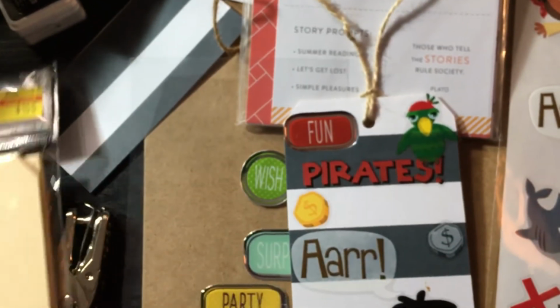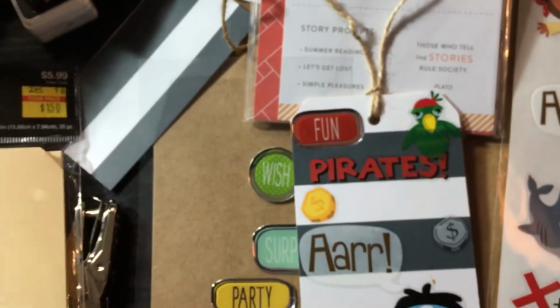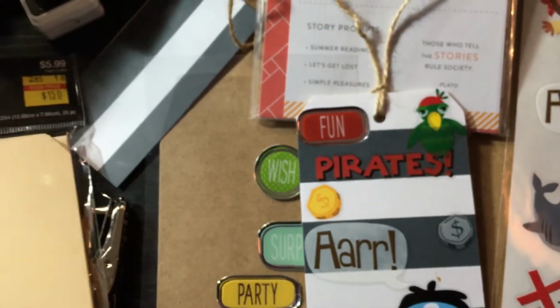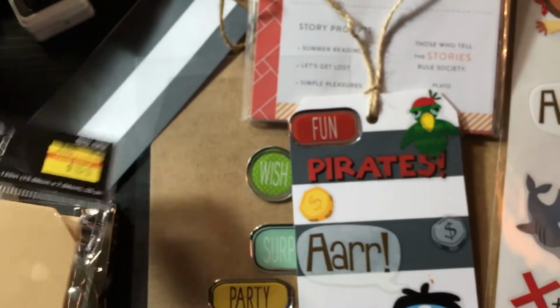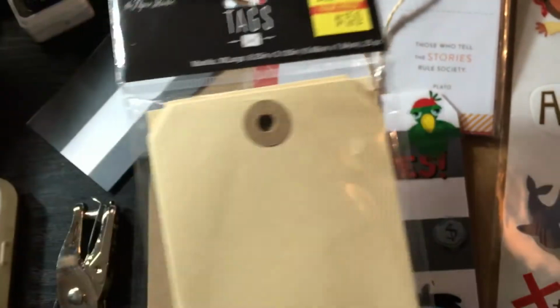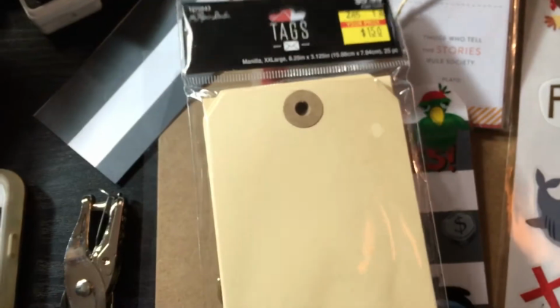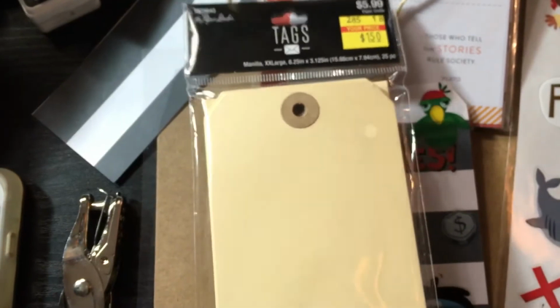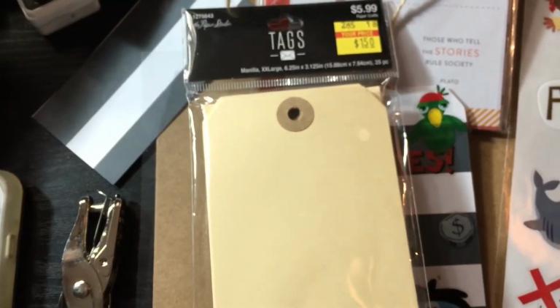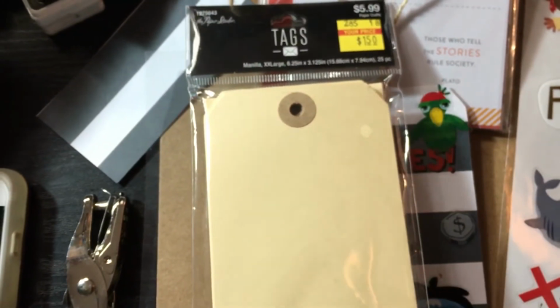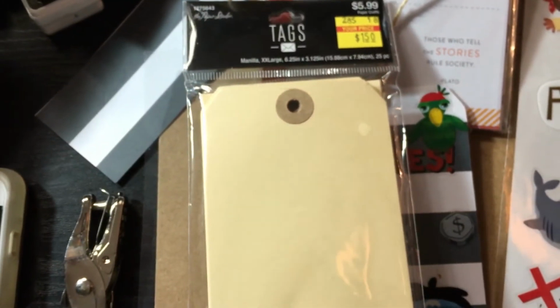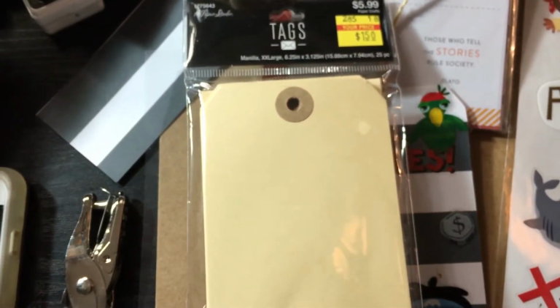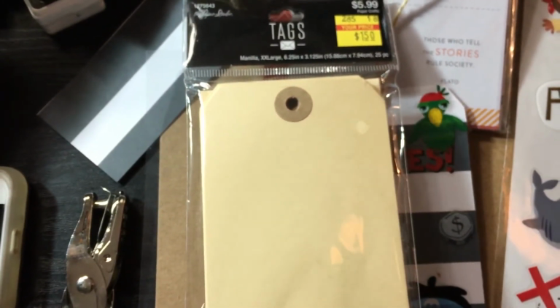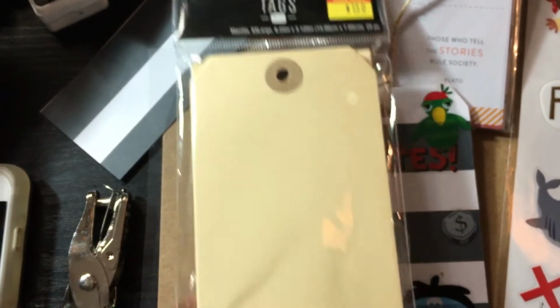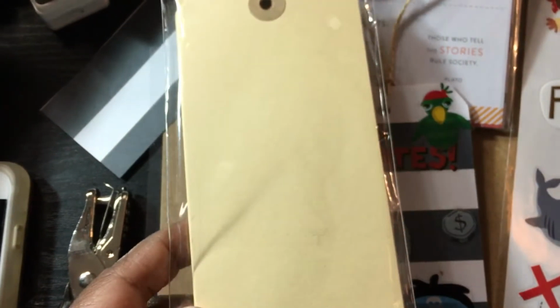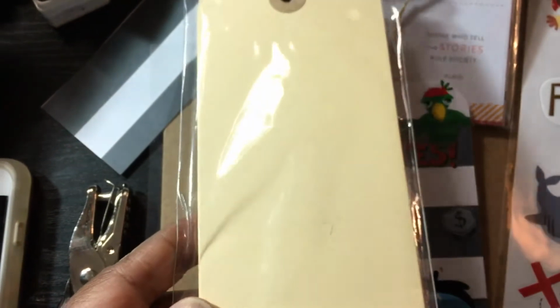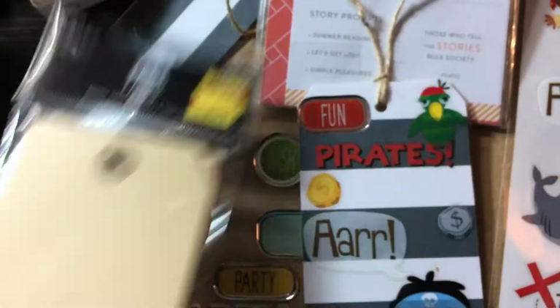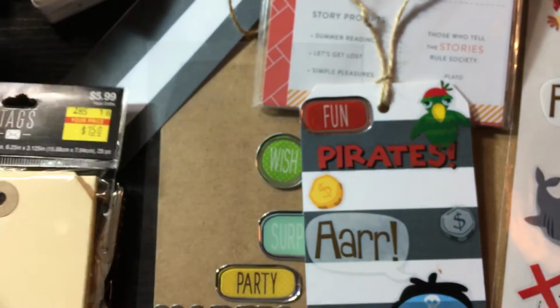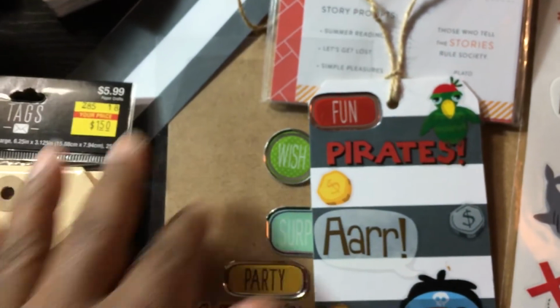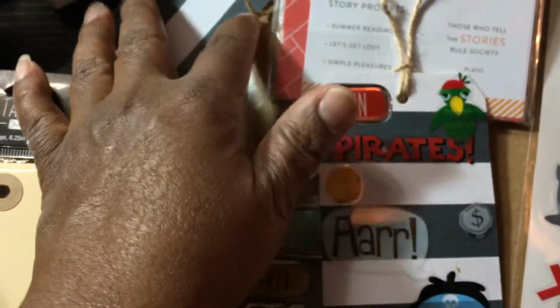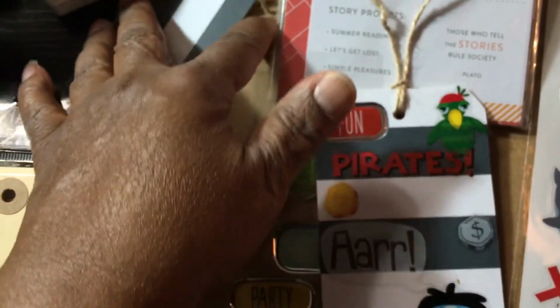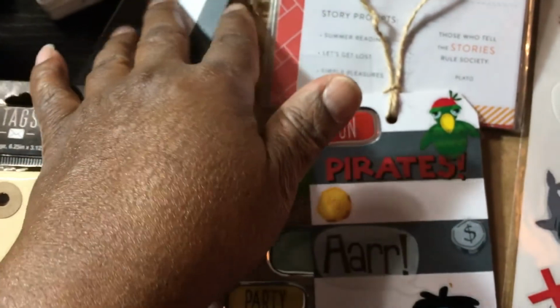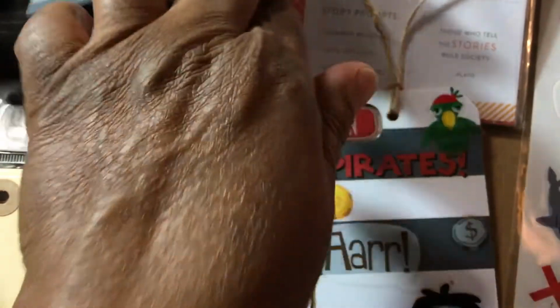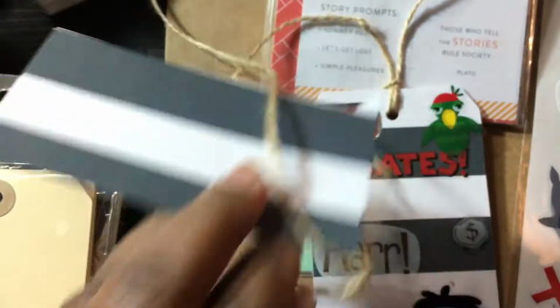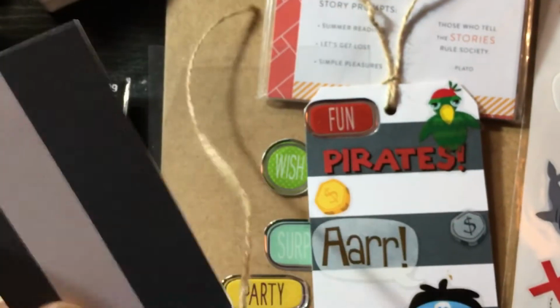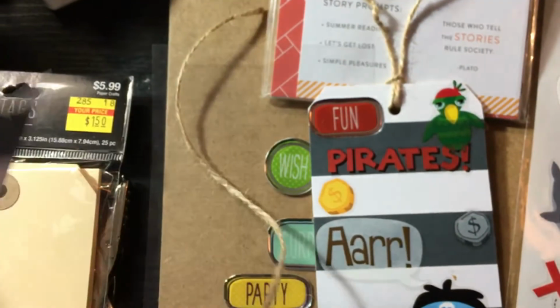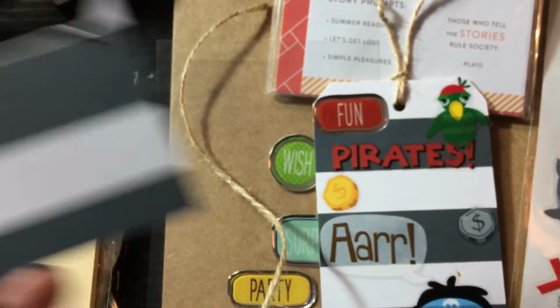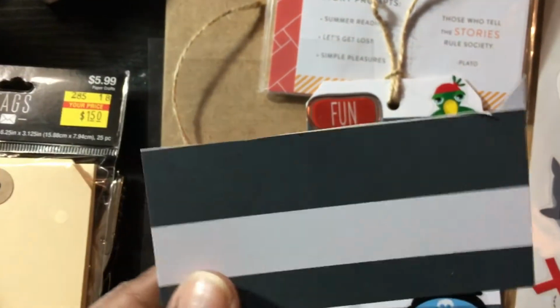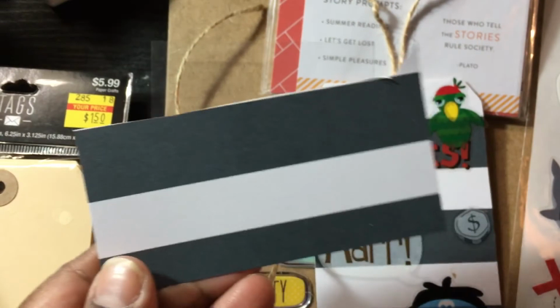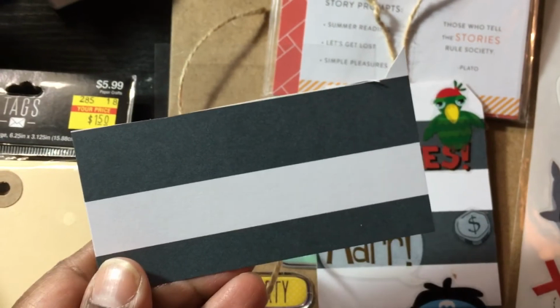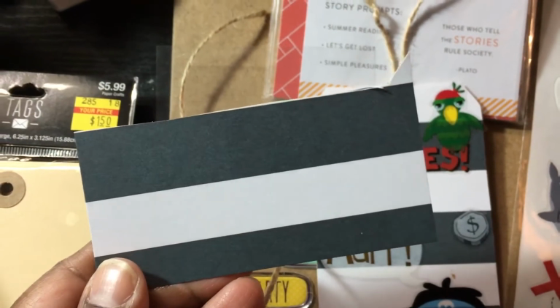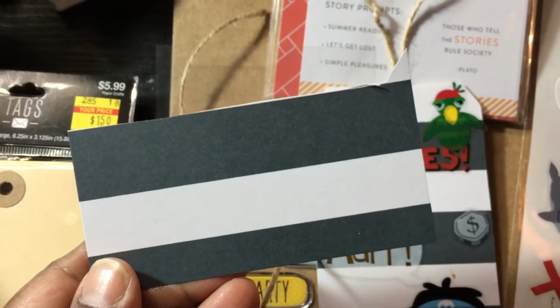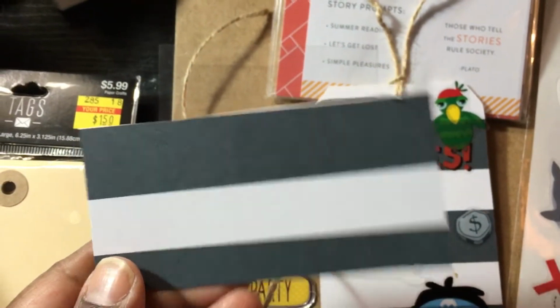What I really wanted to say is that it never occurred to me to cover these tags. I was watching another process video and the lady covered the tag with scrapbook paper.